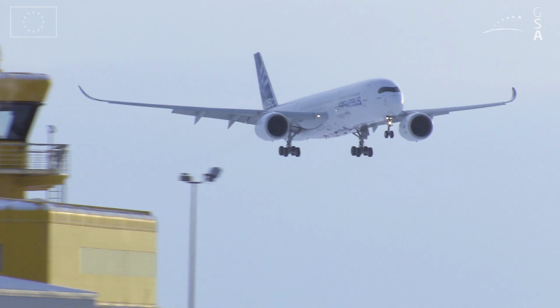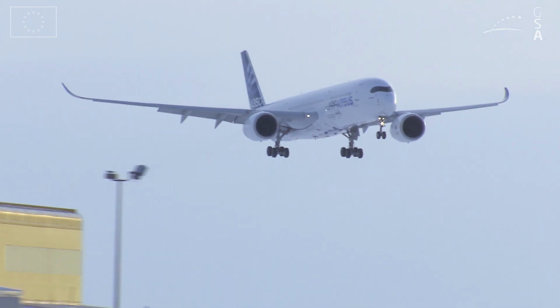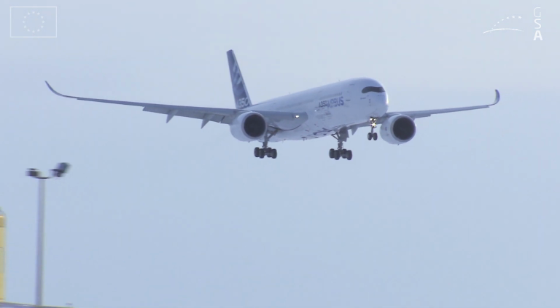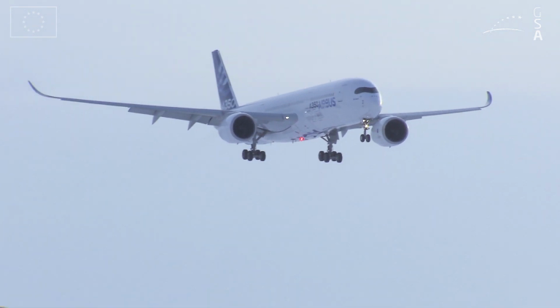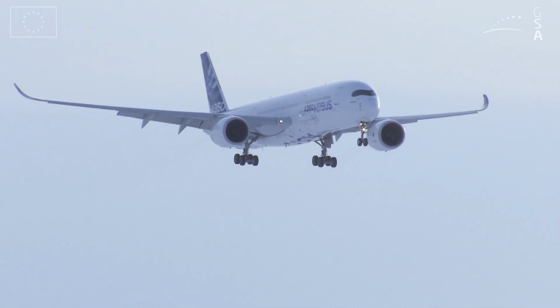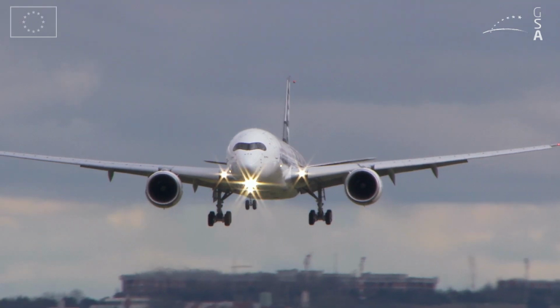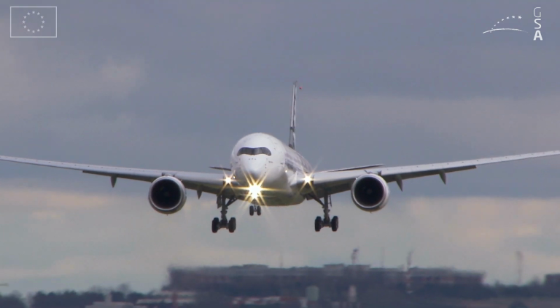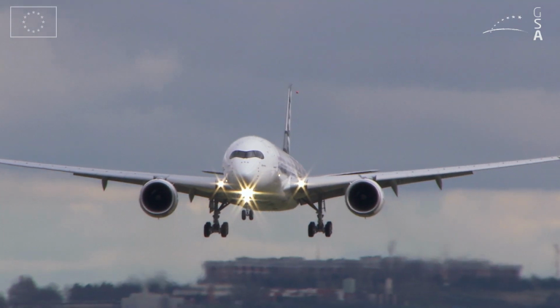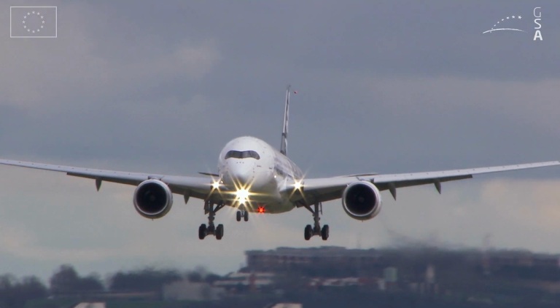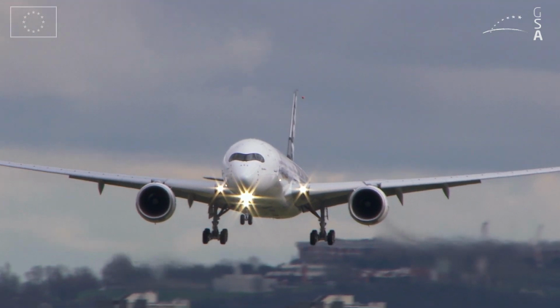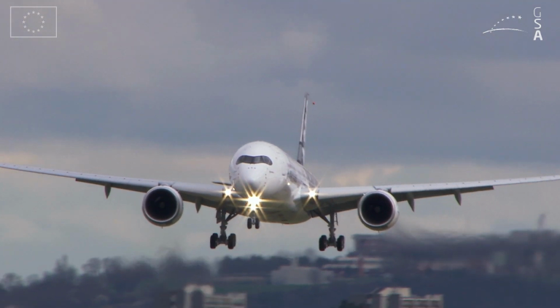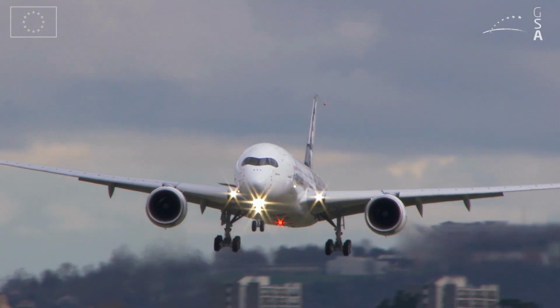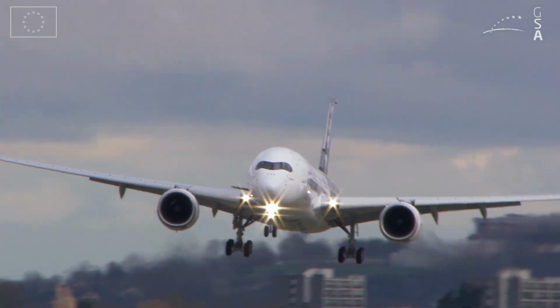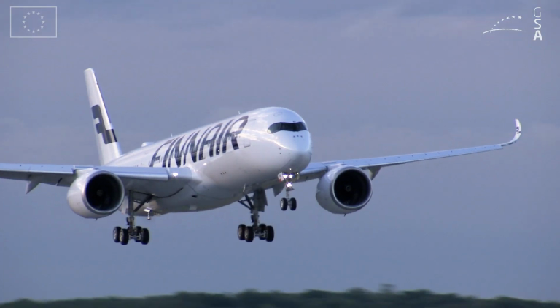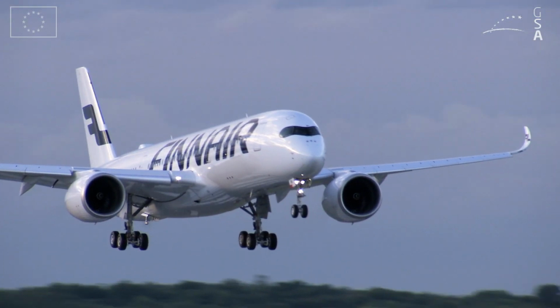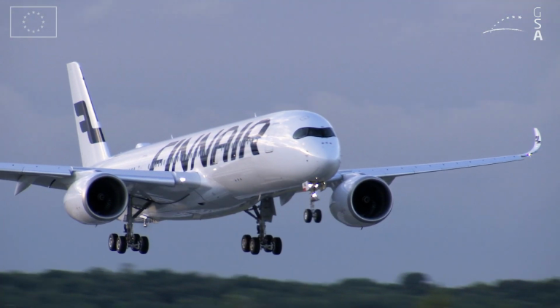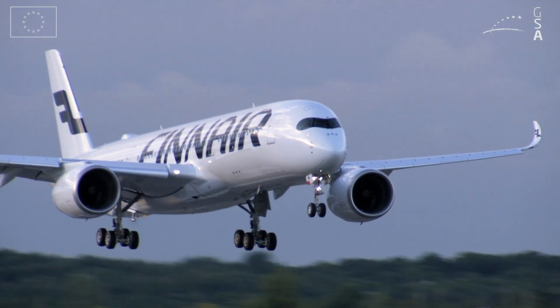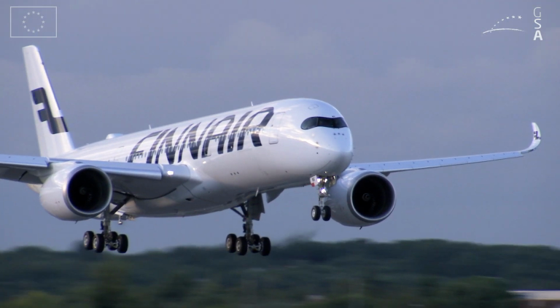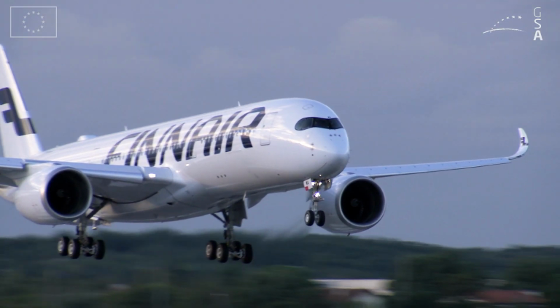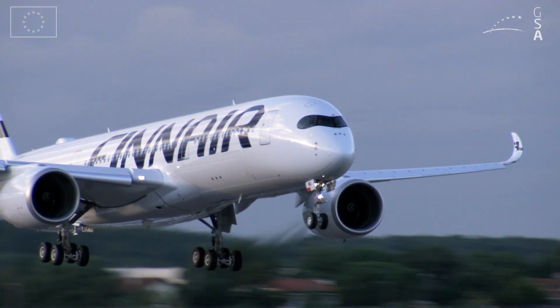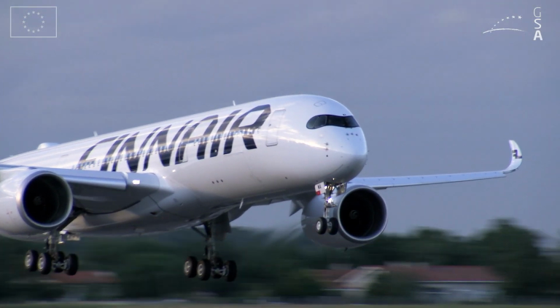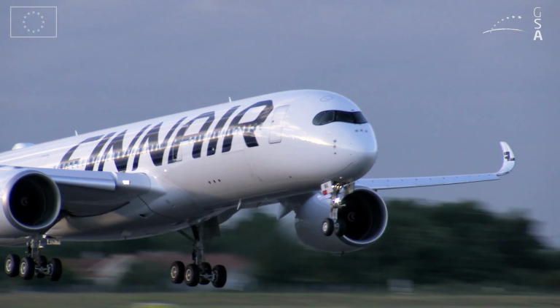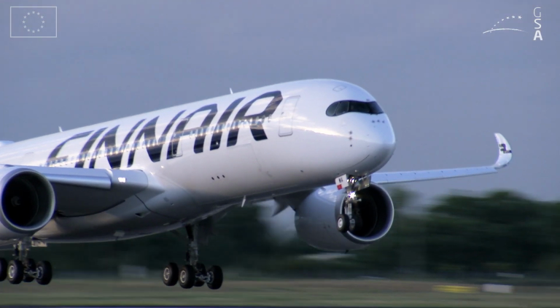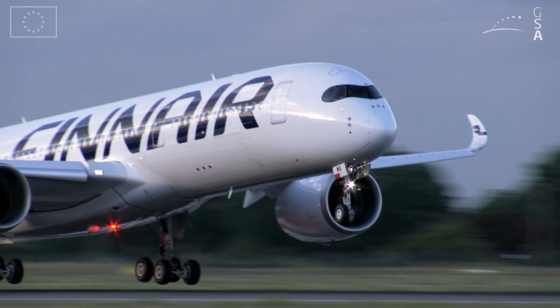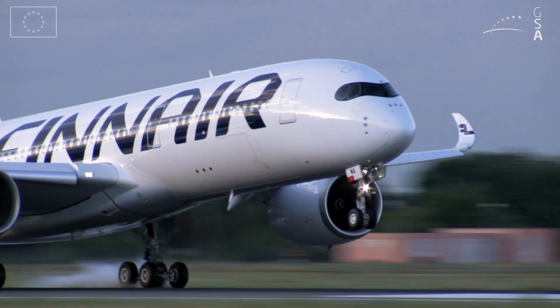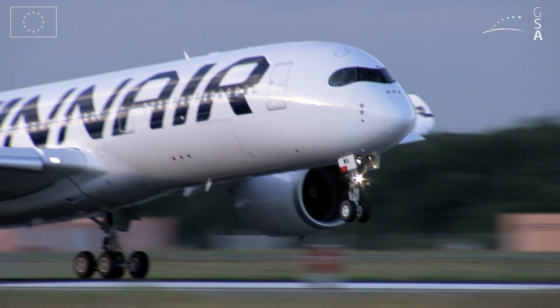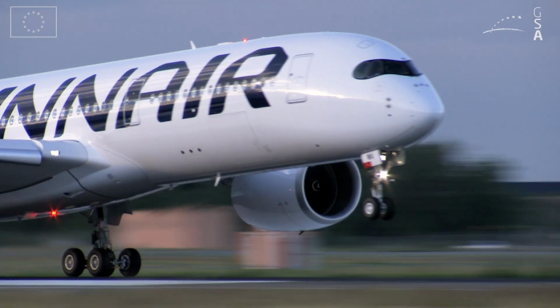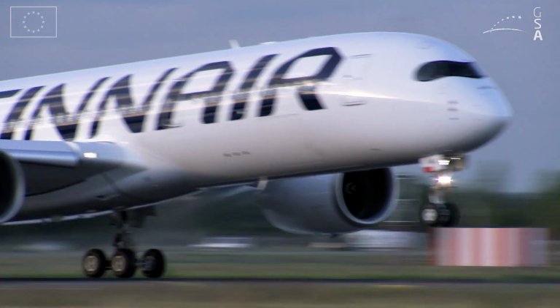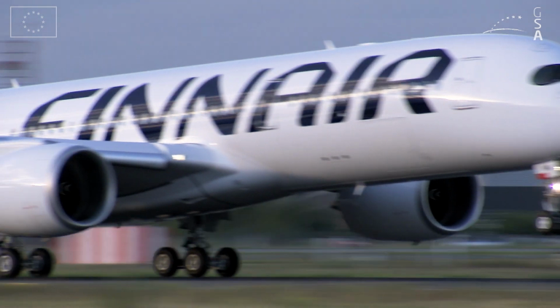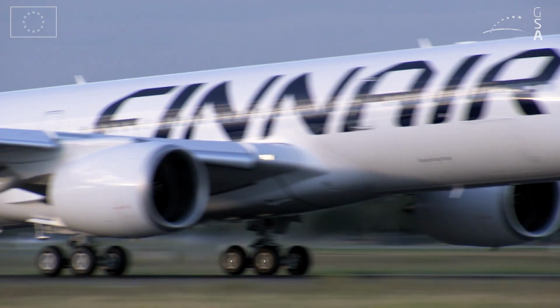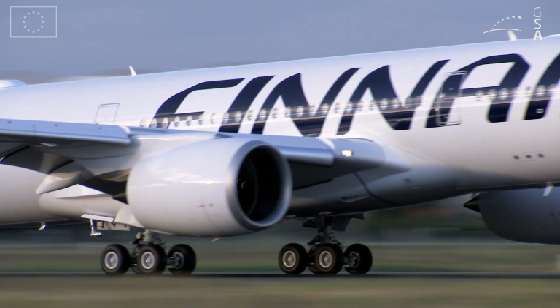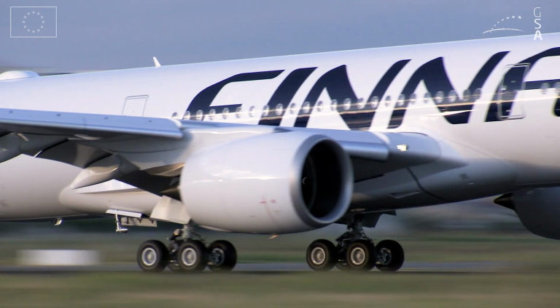We already have customers for the introduction of the SLS on the A320. Customers are very happy that we have decided to launch this function because it offers them the extended possibility to land pretty much anywhere.